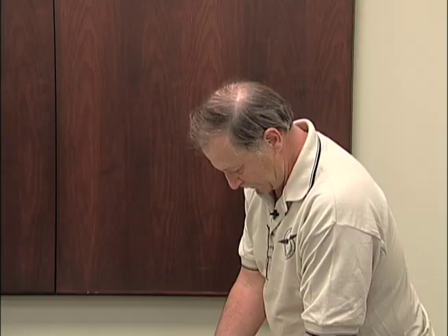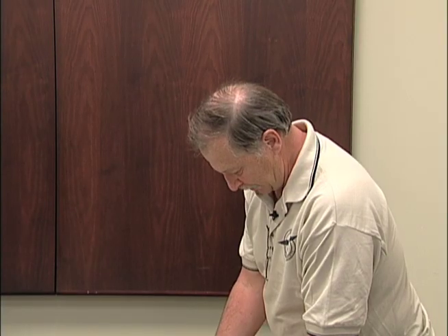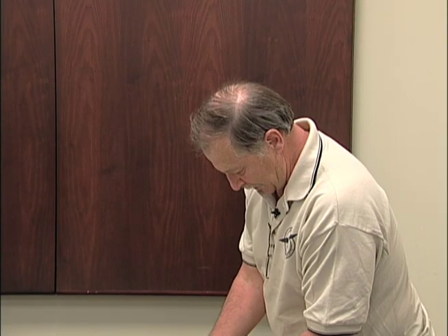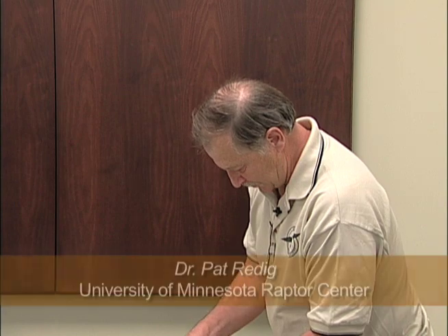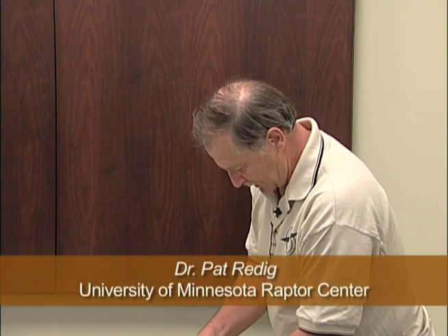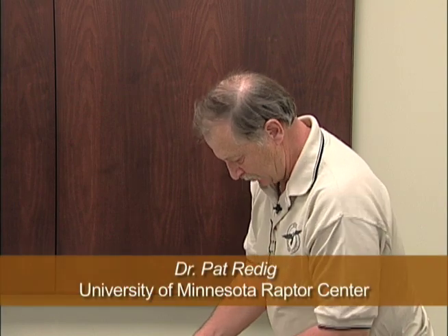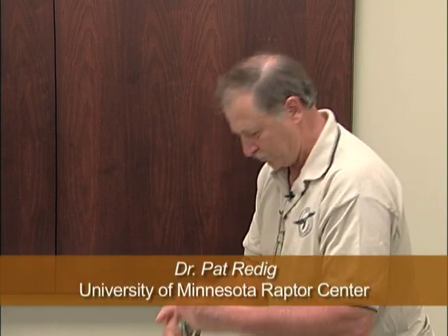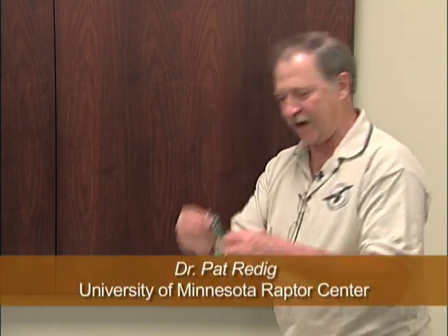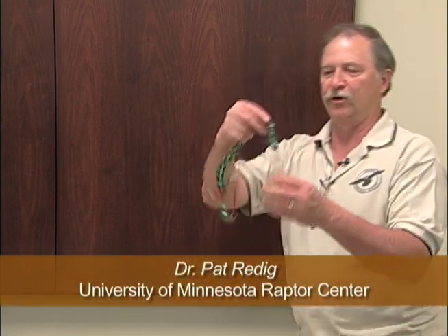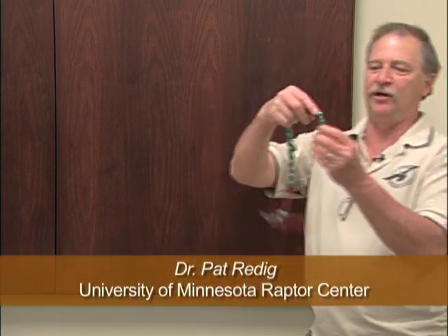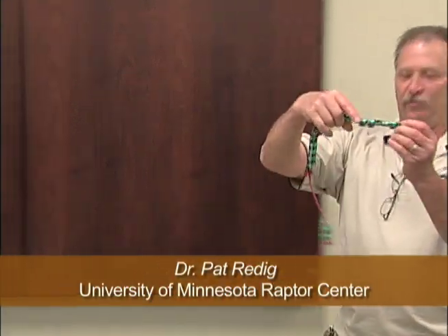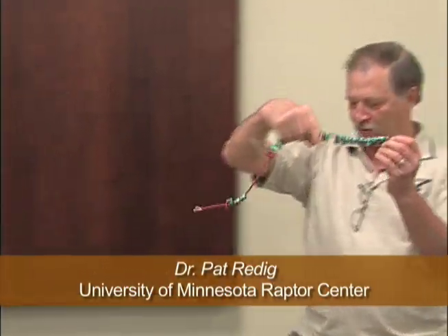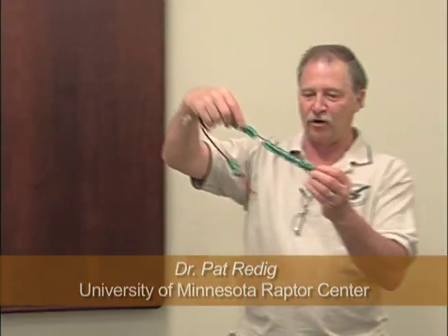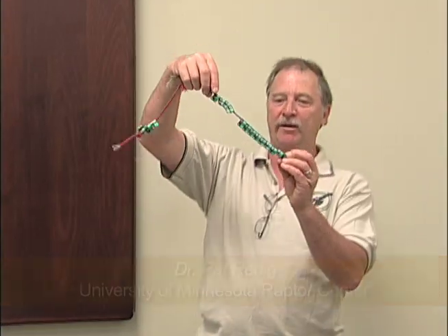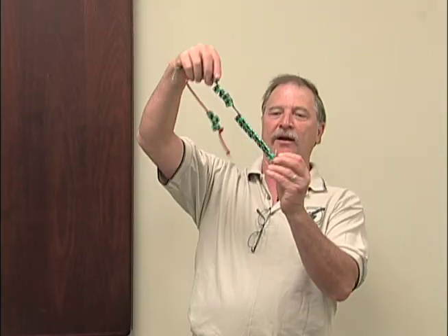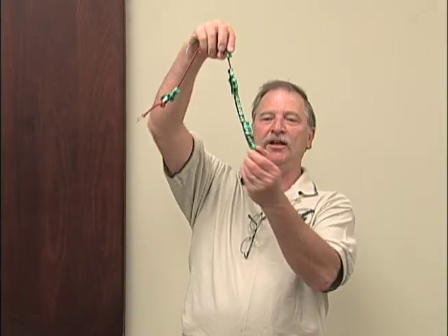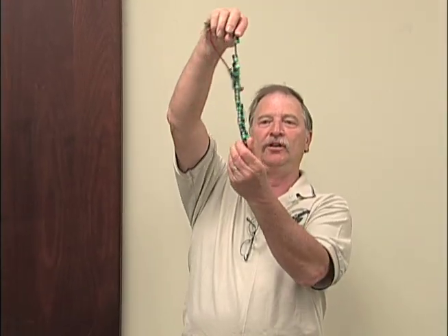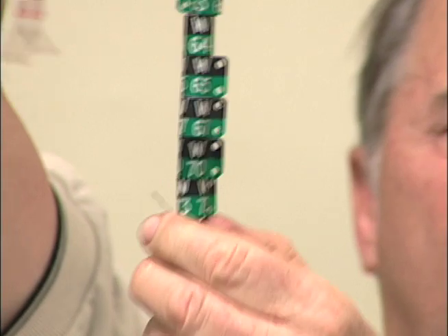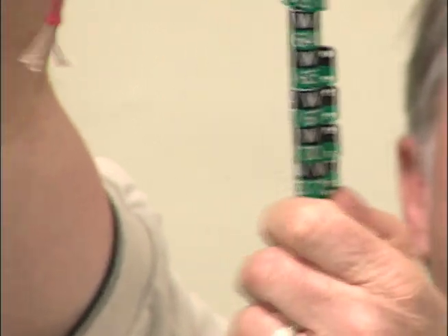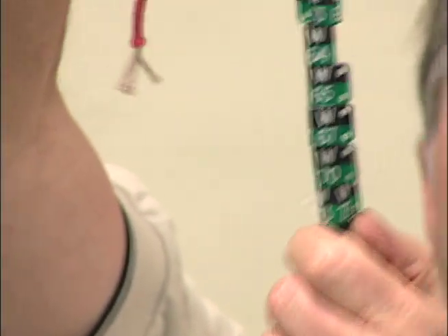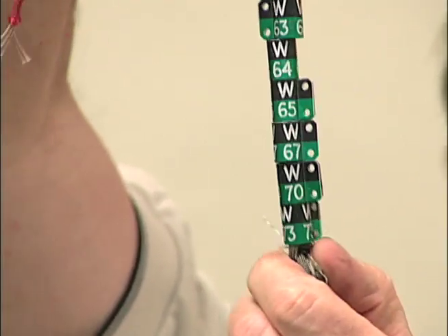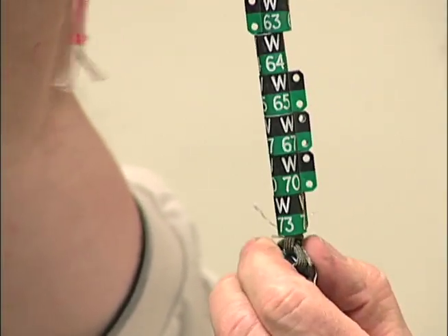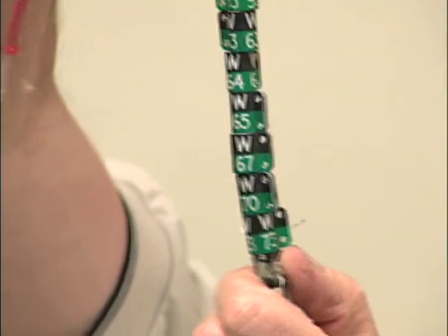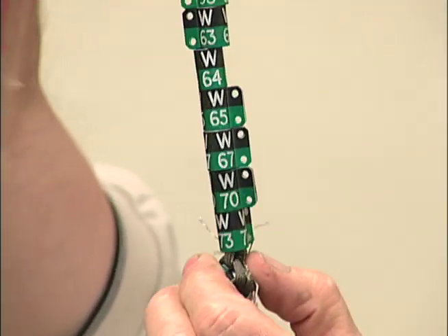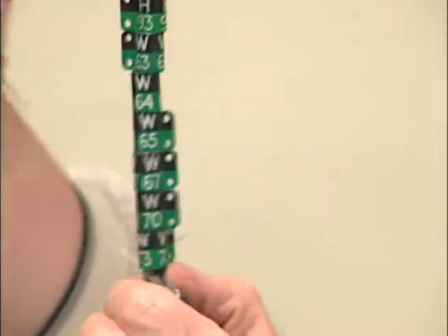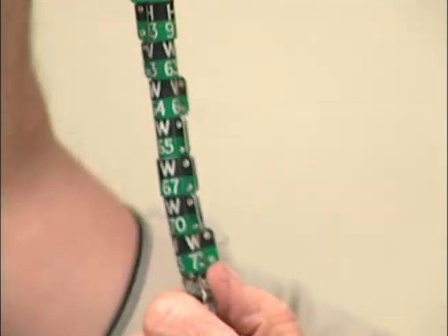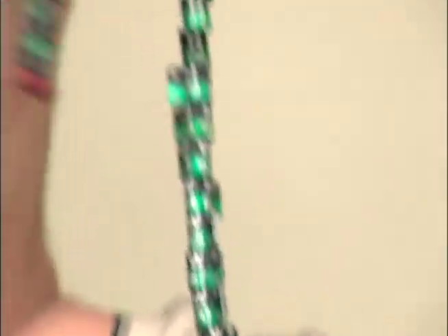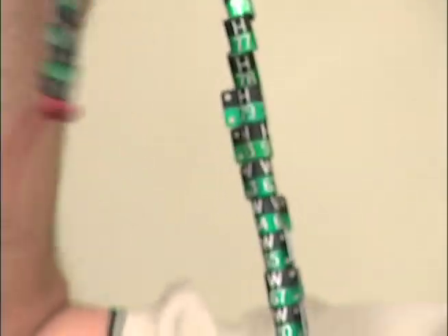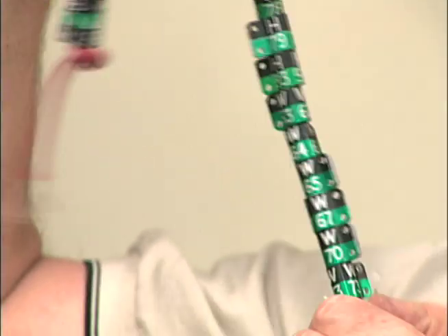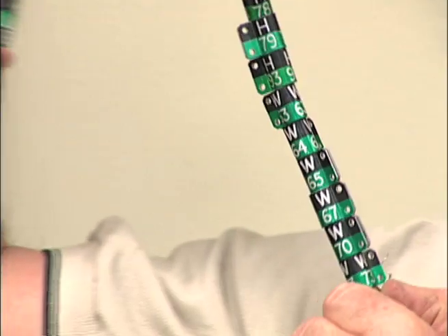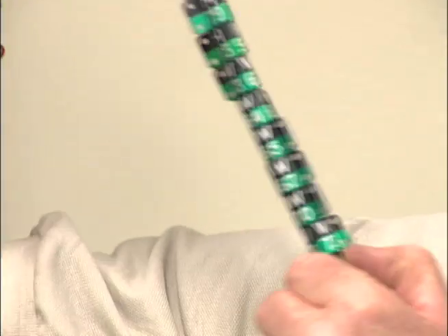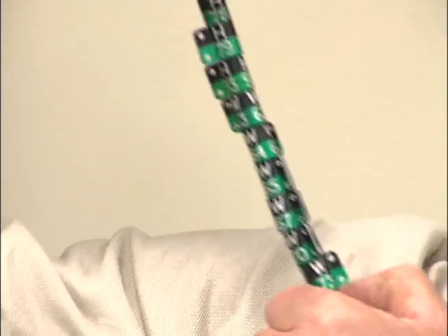This purple color is used universally throughout the upper Midwestern states. On the other leg then is attached either a black over green or a black over red band that has very large numbers embossed on it that we can read at about 100 yards or so with a telescope.